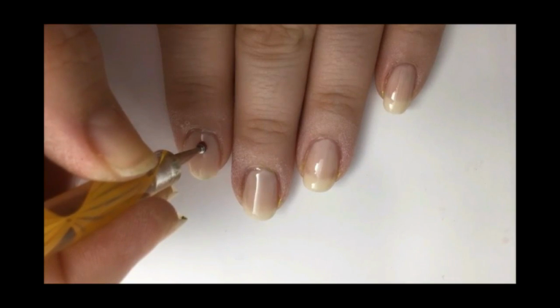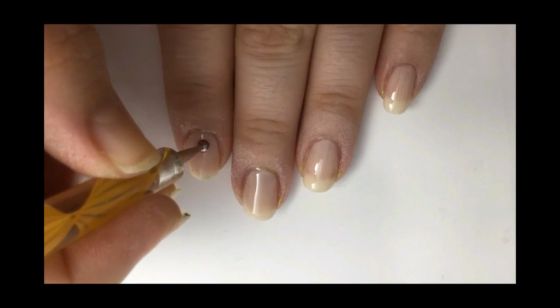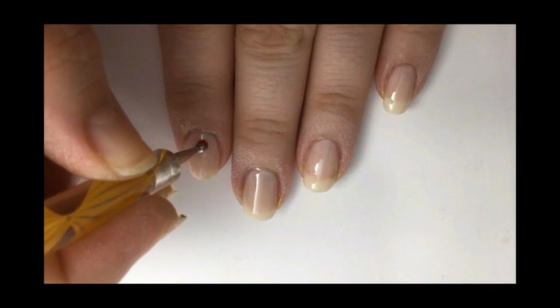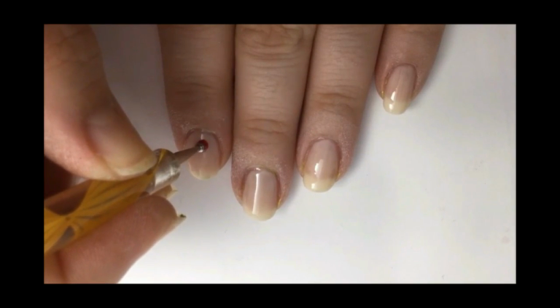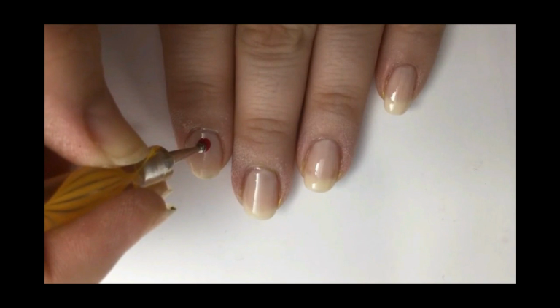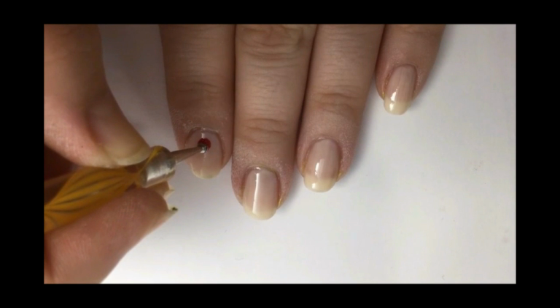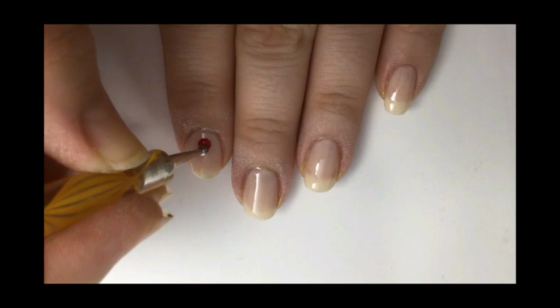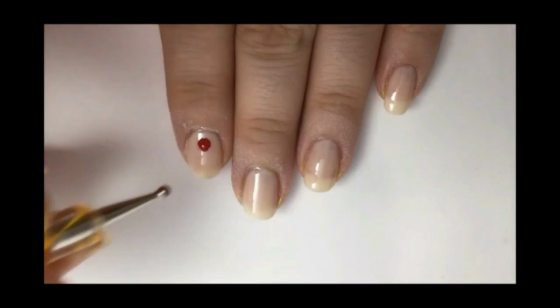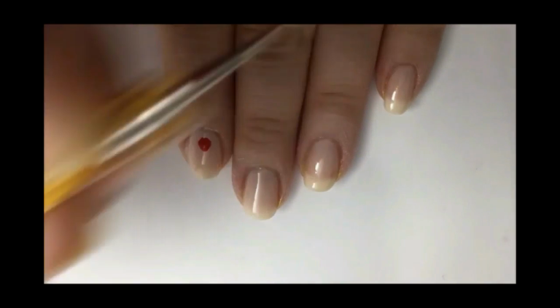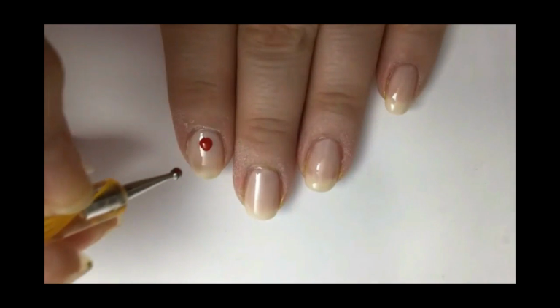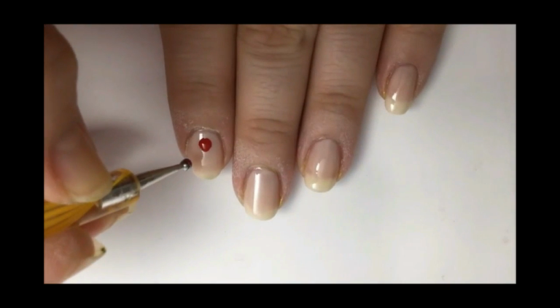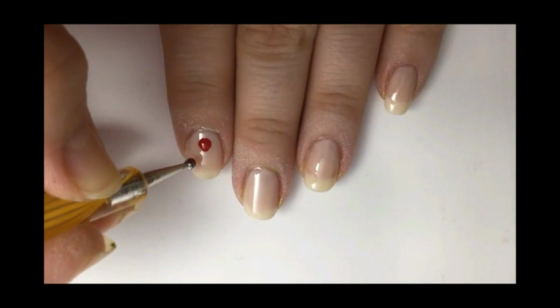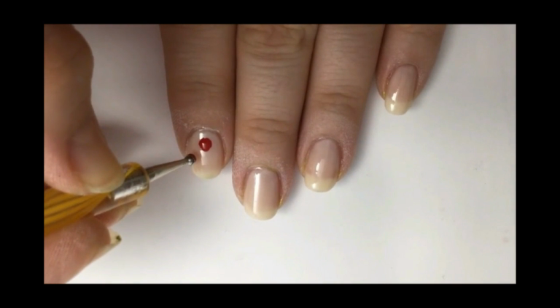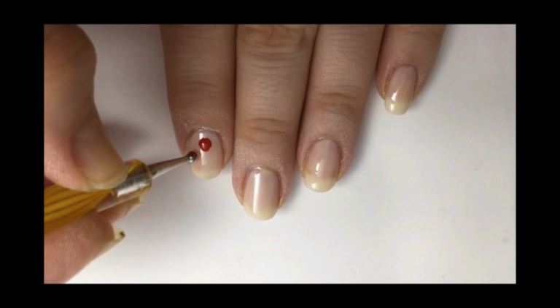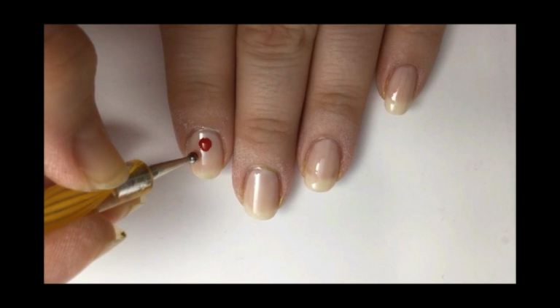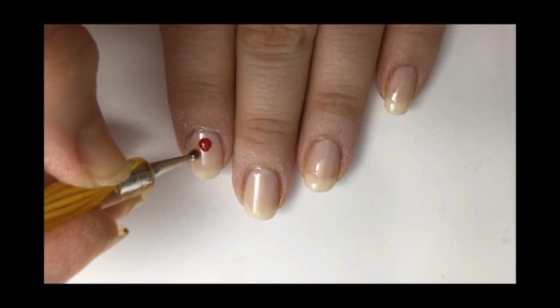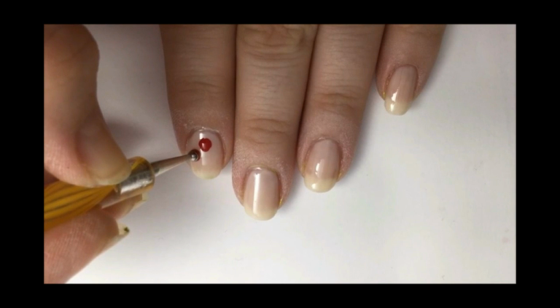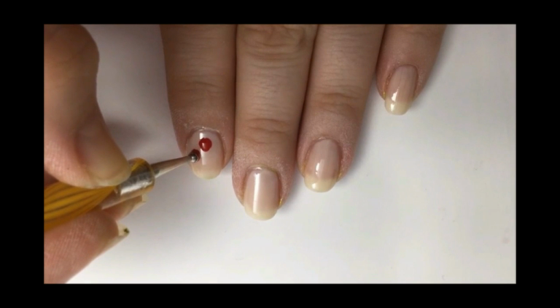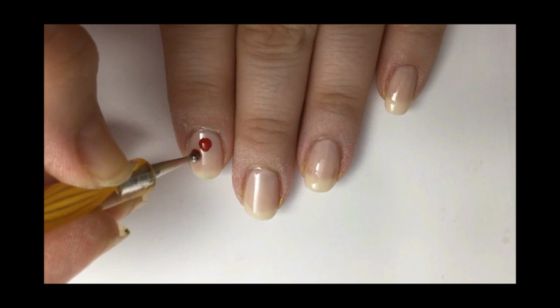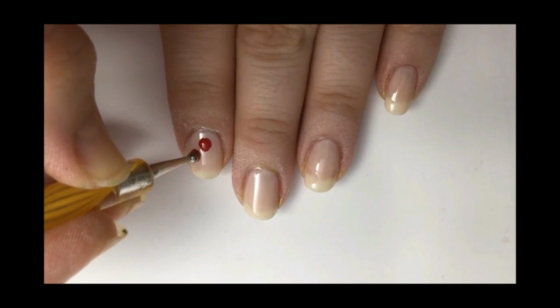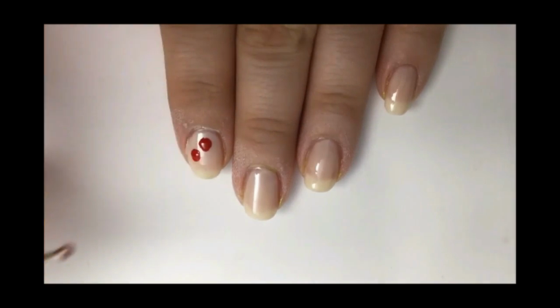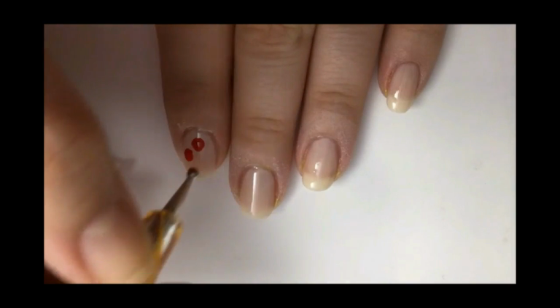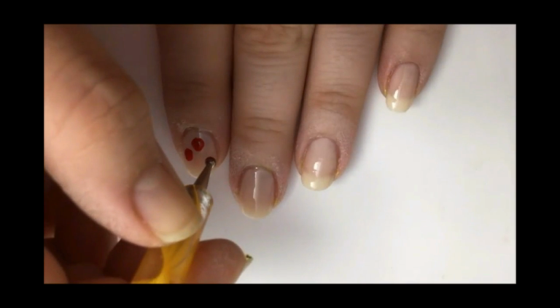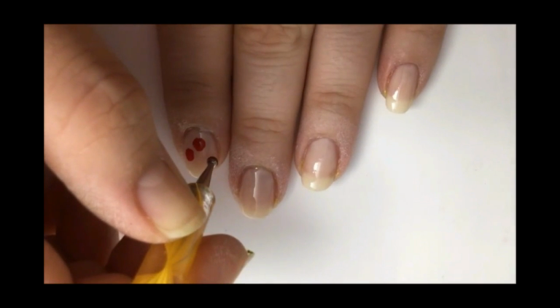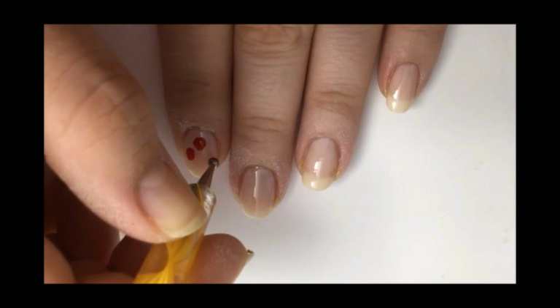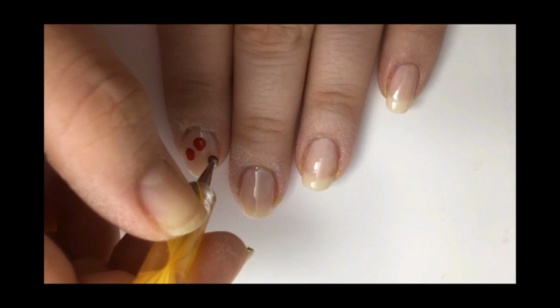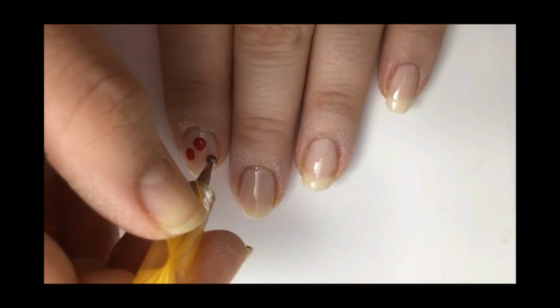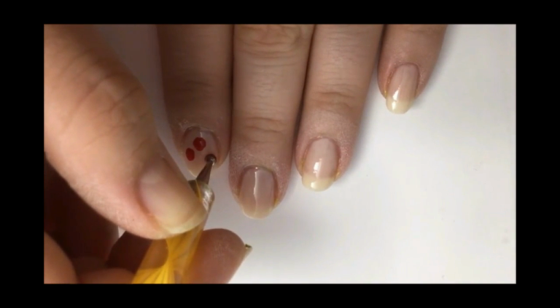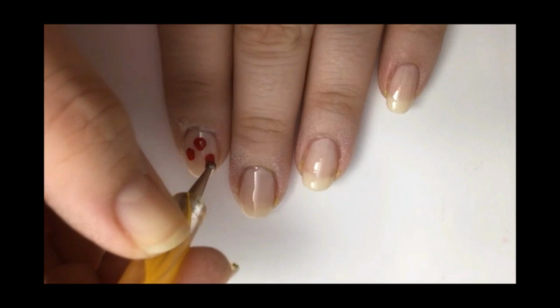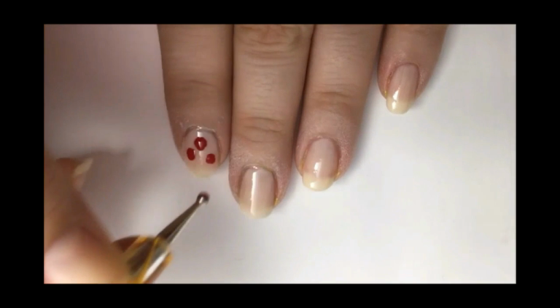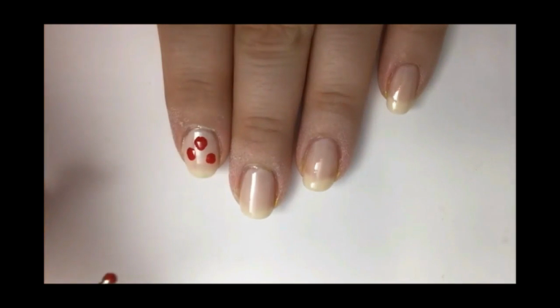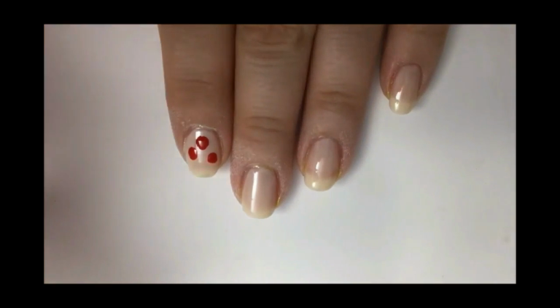At this point make a red dot. You might need to widen it a little bit with your dotting tool. Now make another red dot slightly below that, followed by a third red dot a little bit lower than the second.